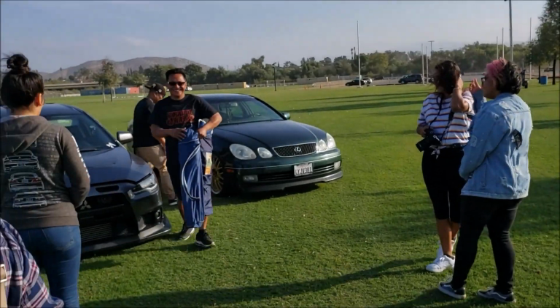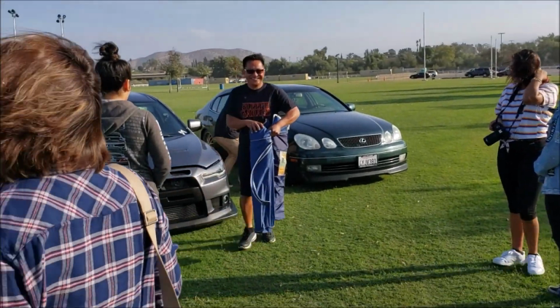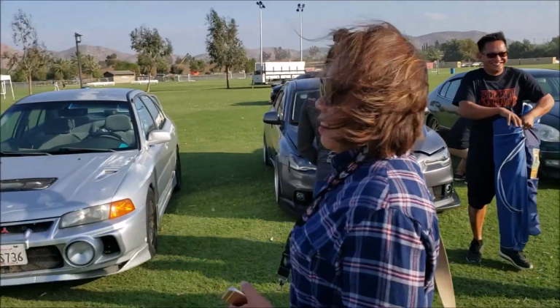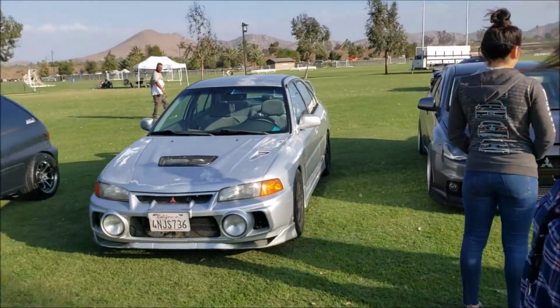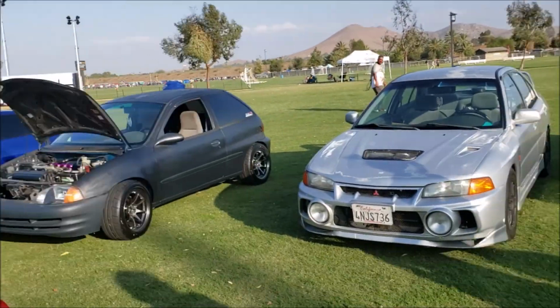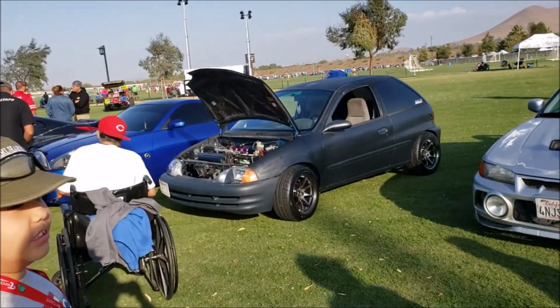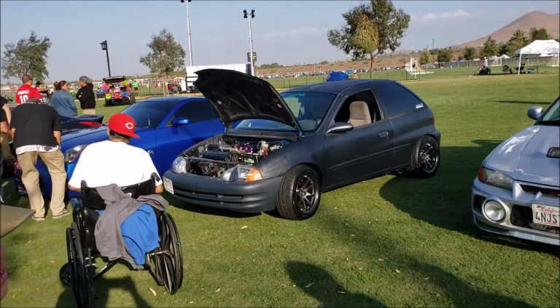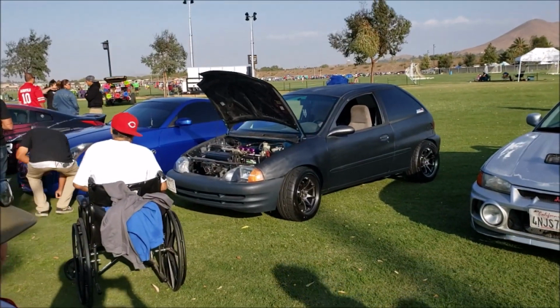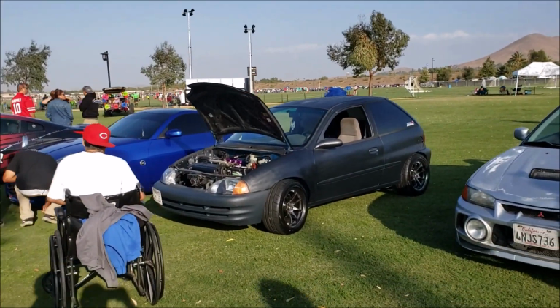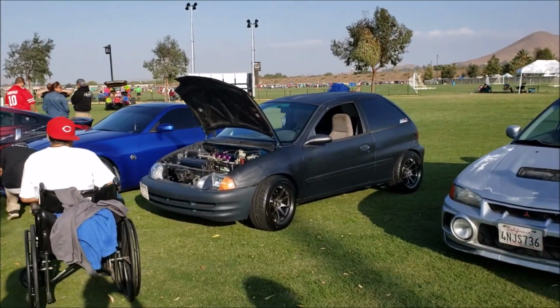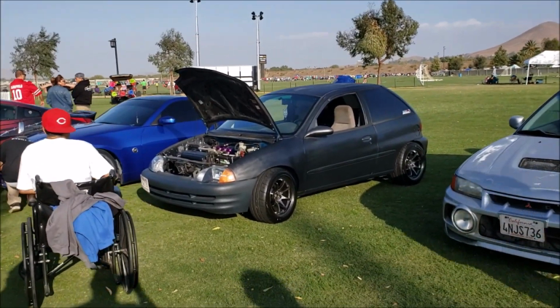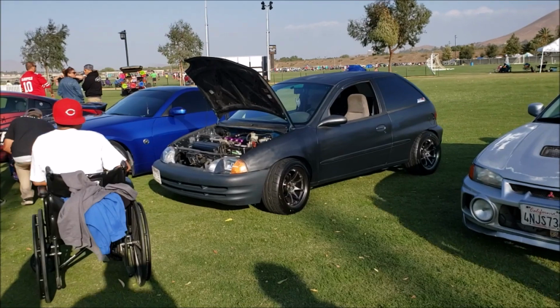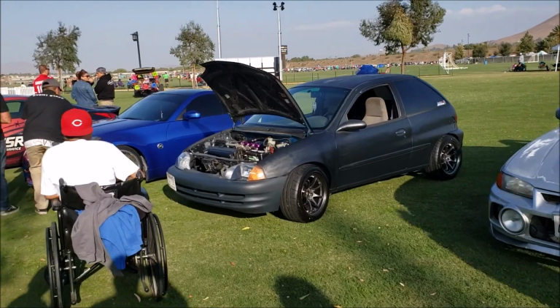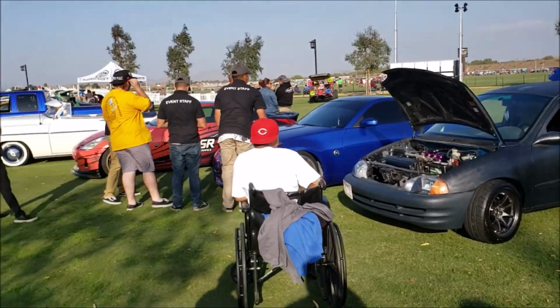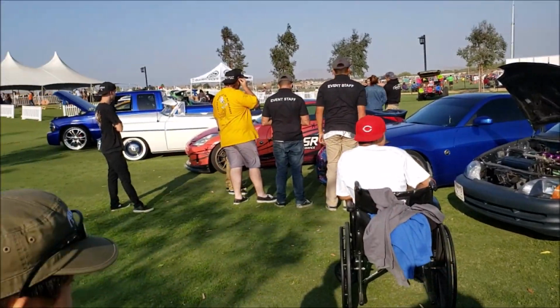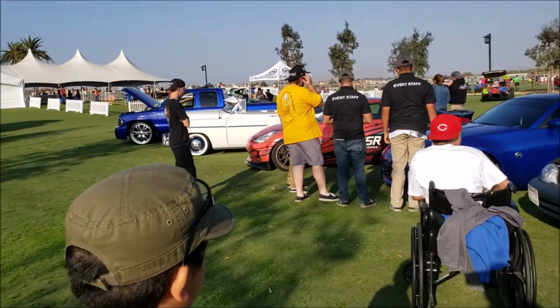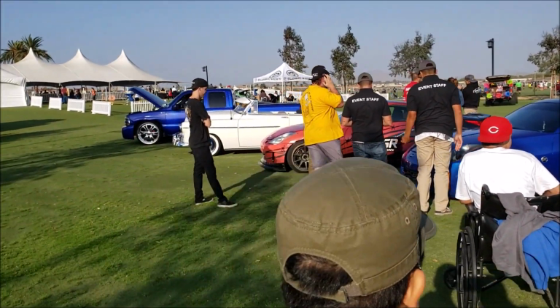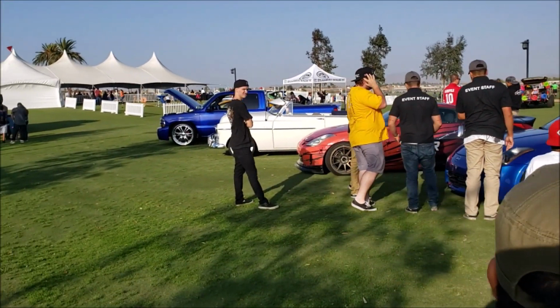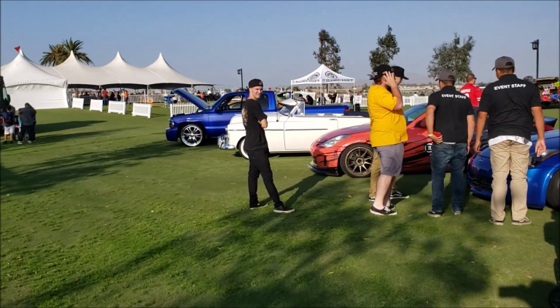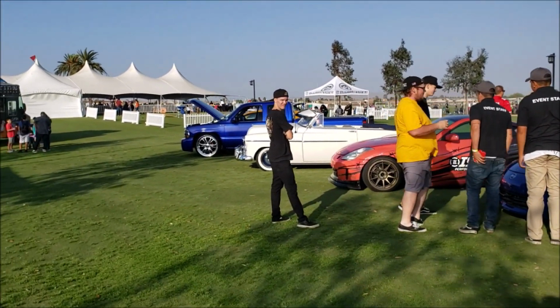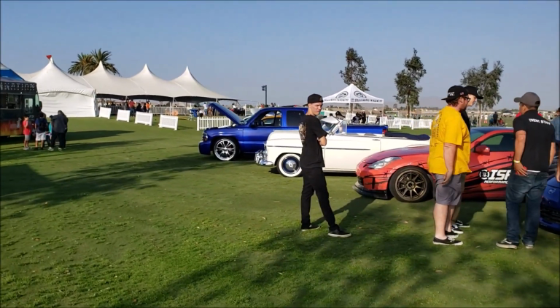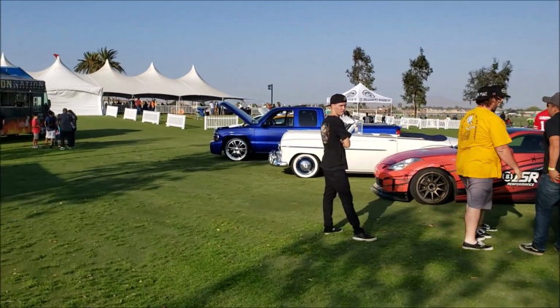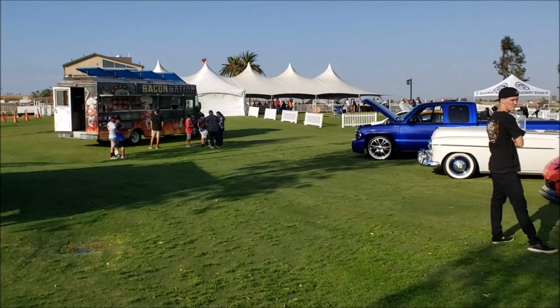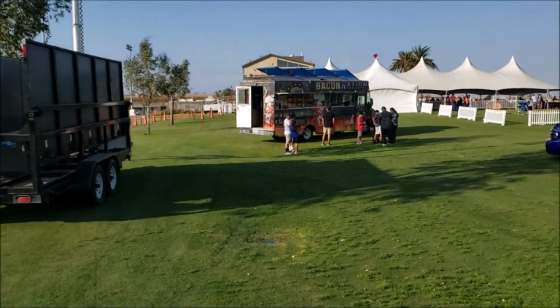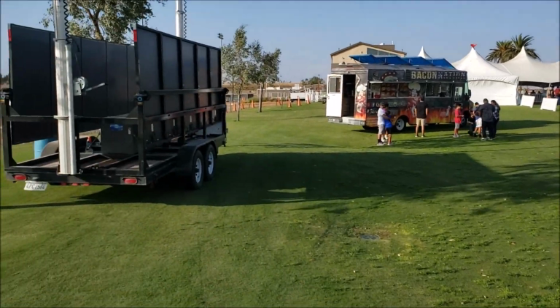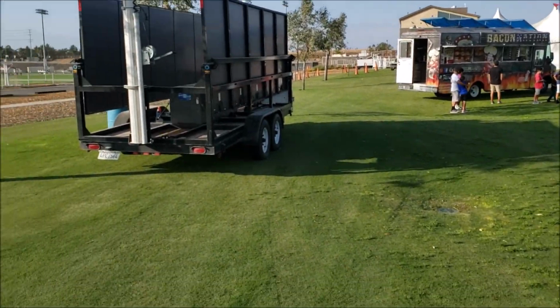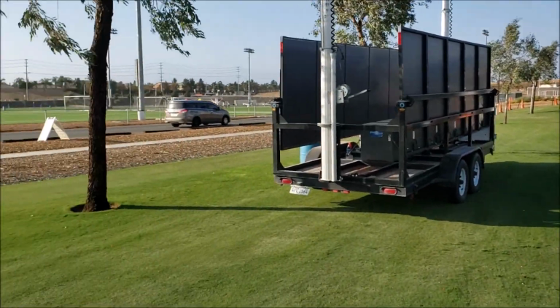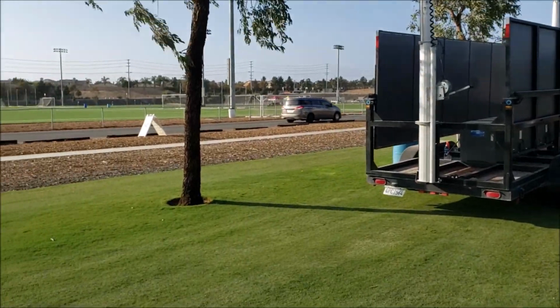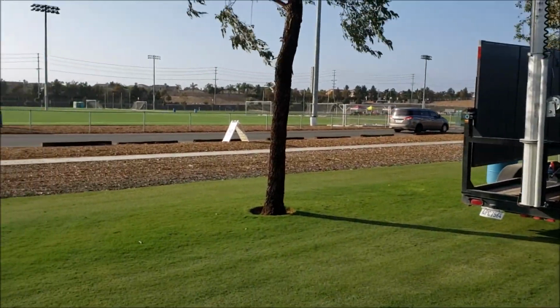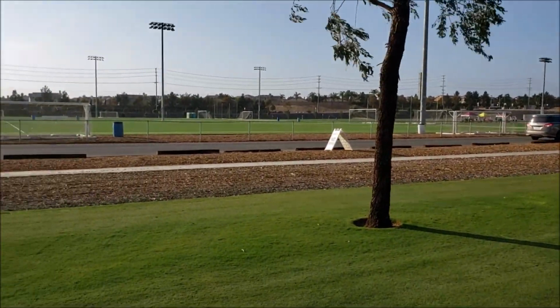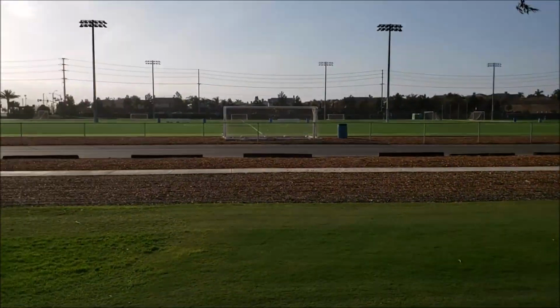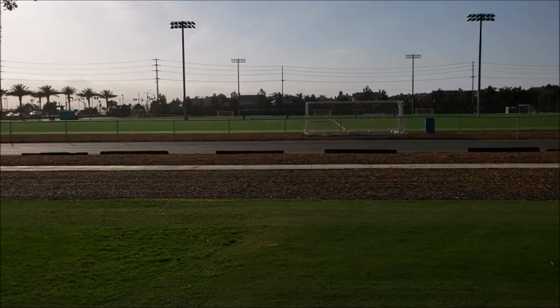We finally made it over here to the All Mods meeting. Got the Swift posted up over there with the hood up. We are a little bit early so there are not too many cars here right now. Very nice weather right now, very beautiful Sunday afternoon.